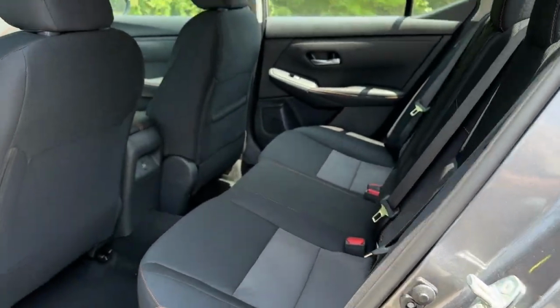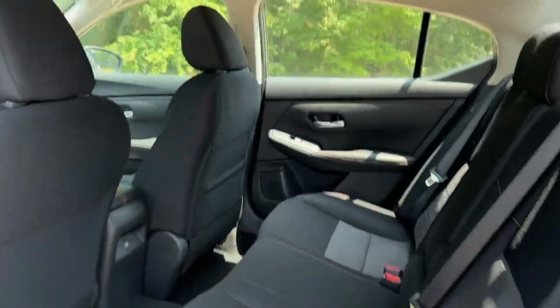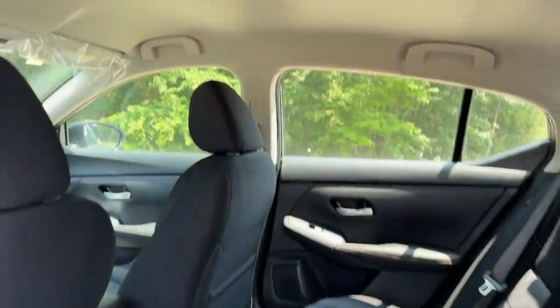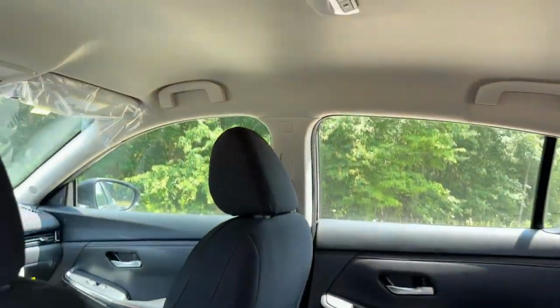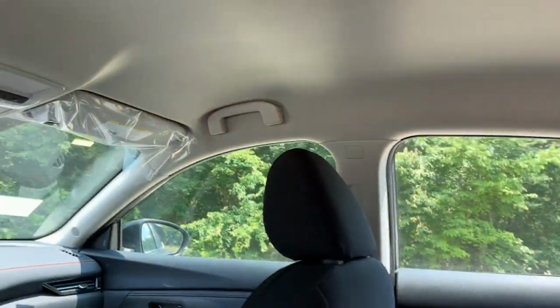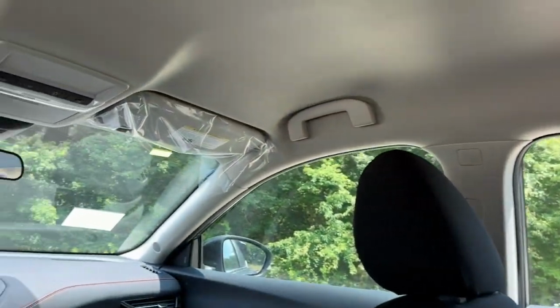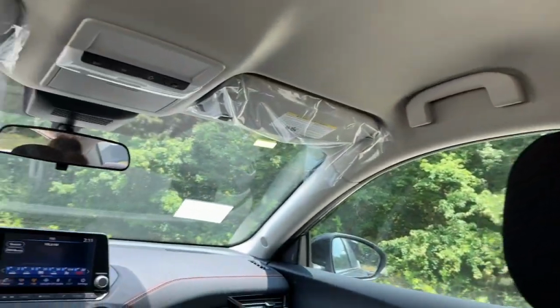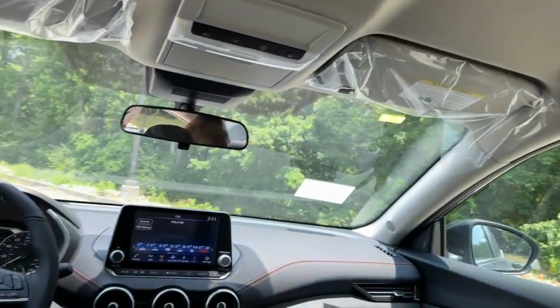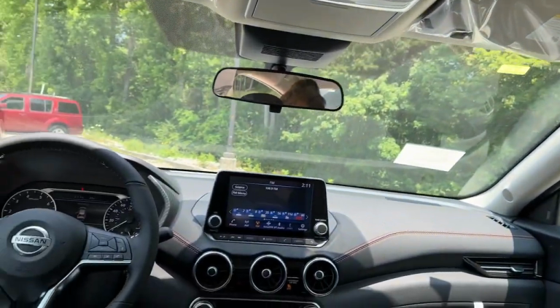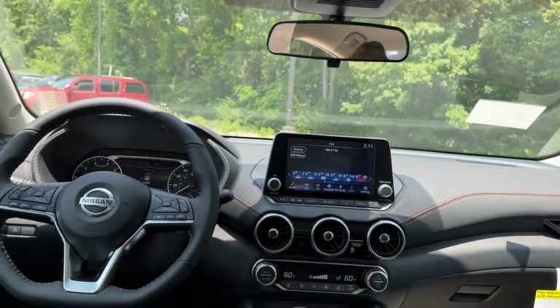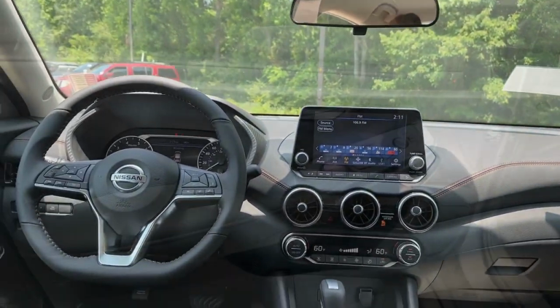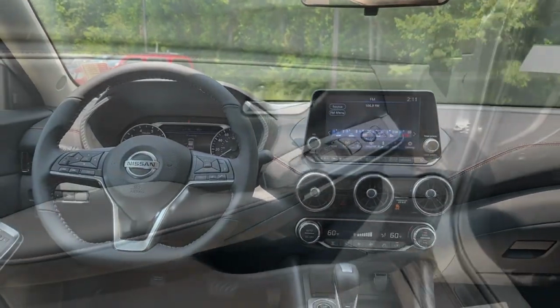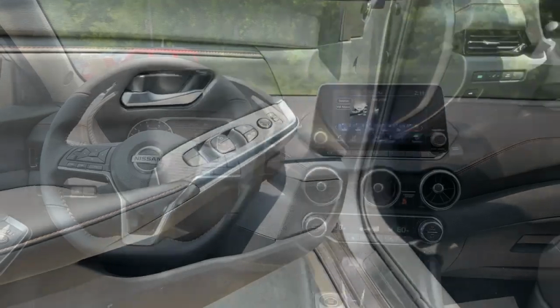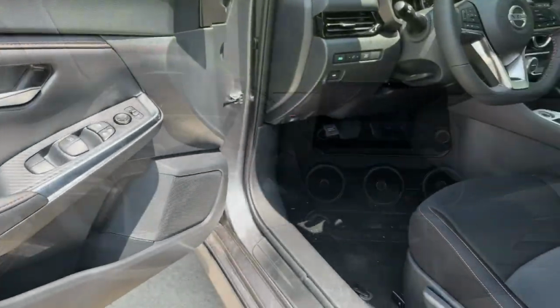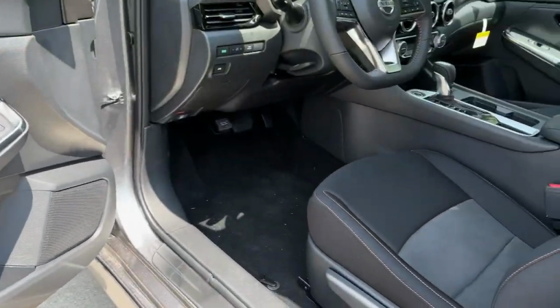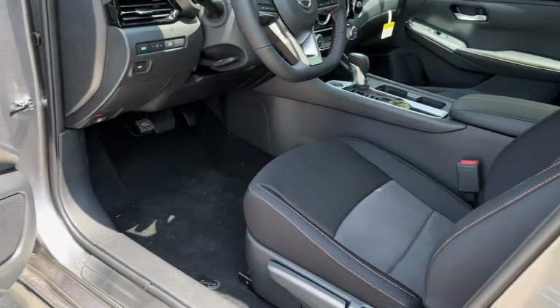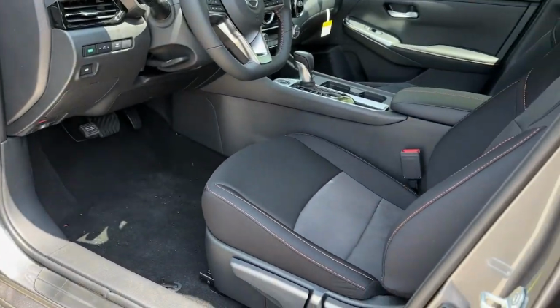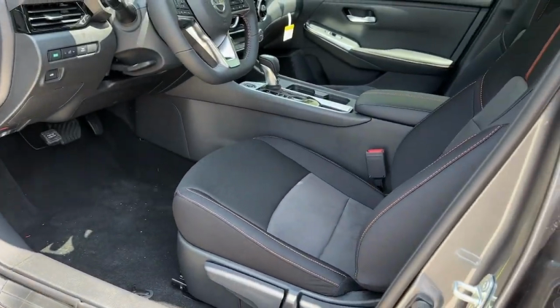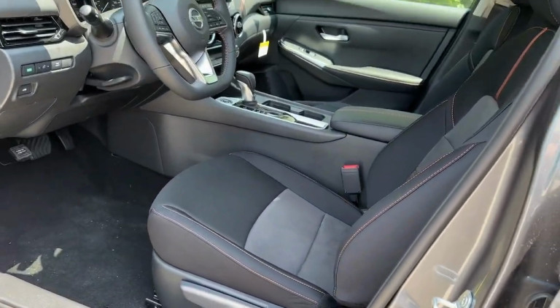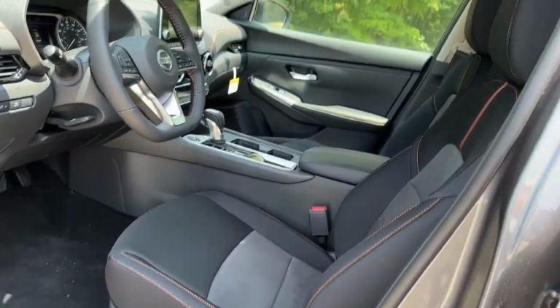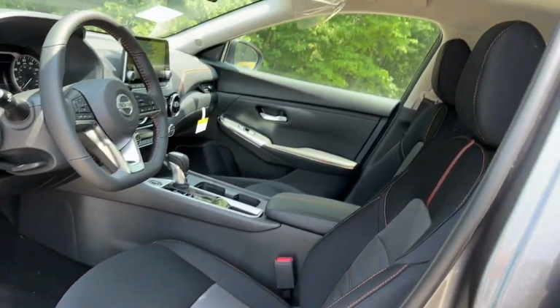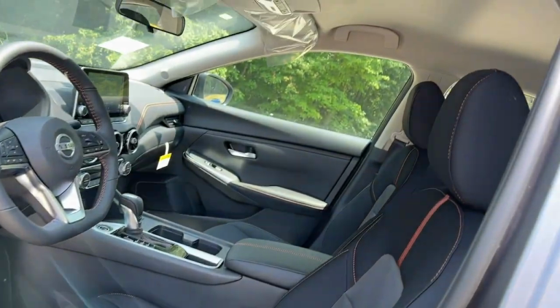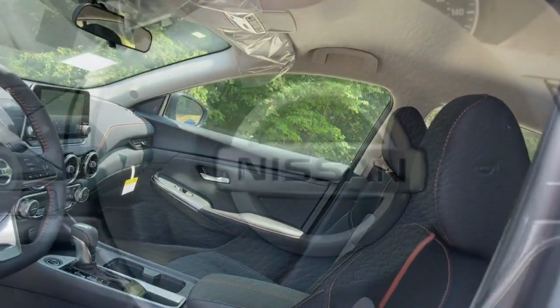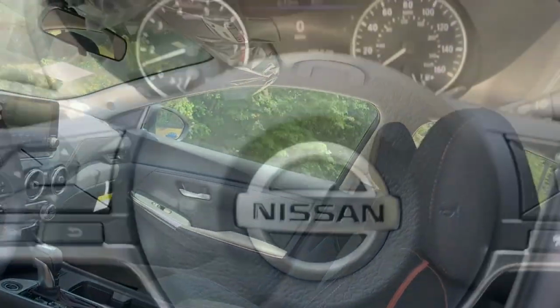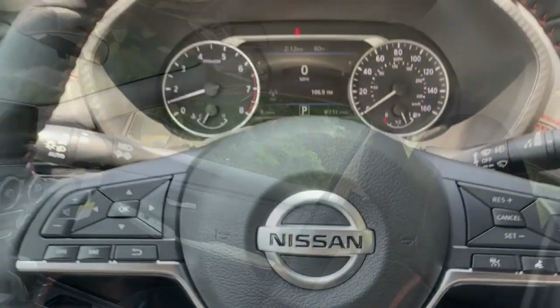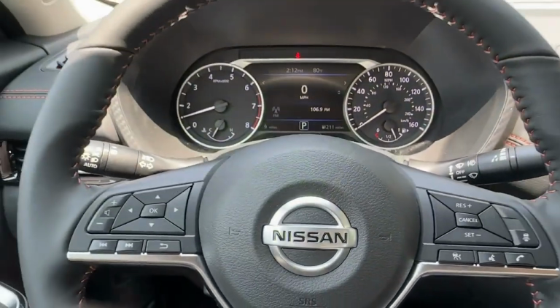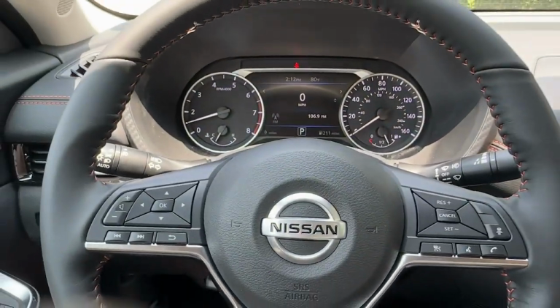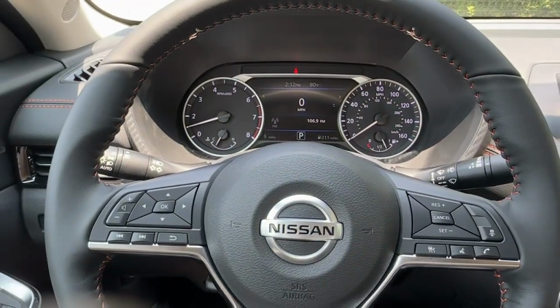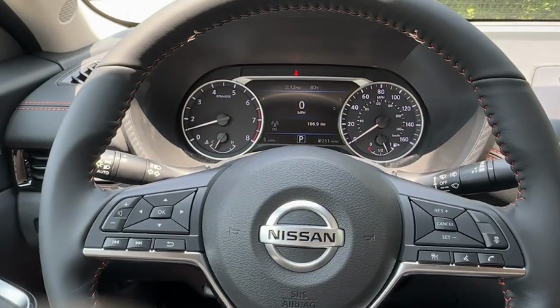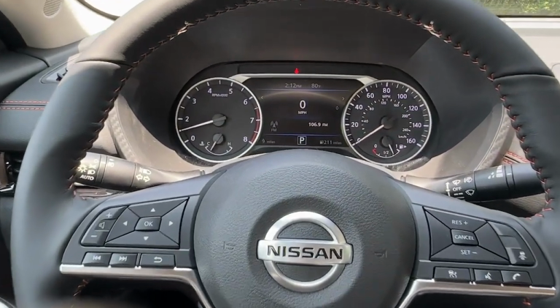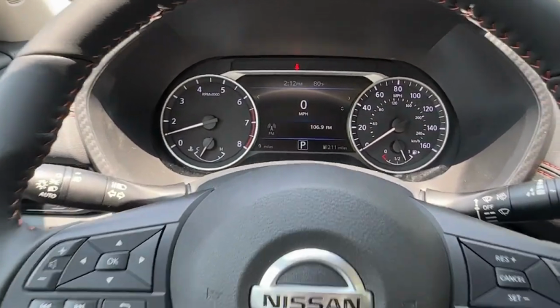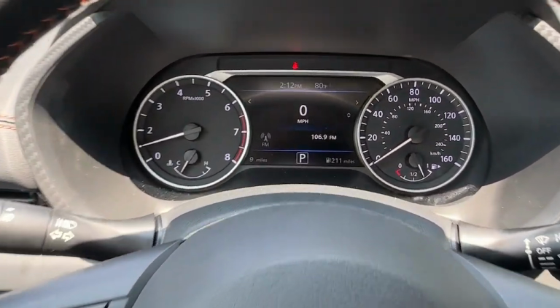Drive smart, drive well. This Sentra is waiting for you. Come in for a fun and easy road test — our team will make it the best part of your day.